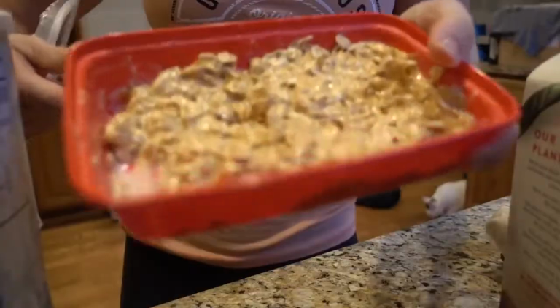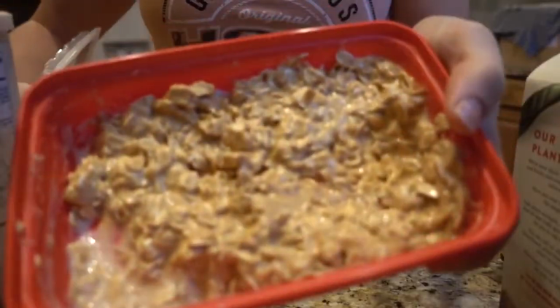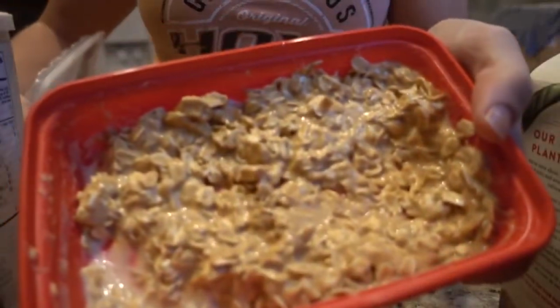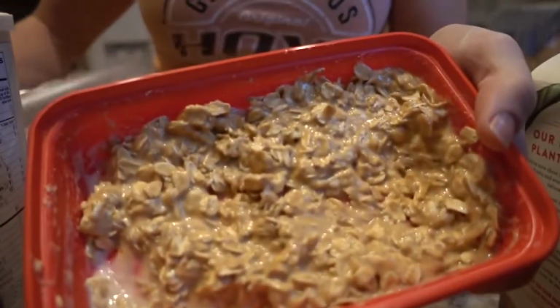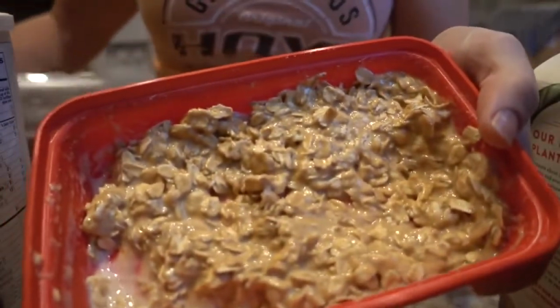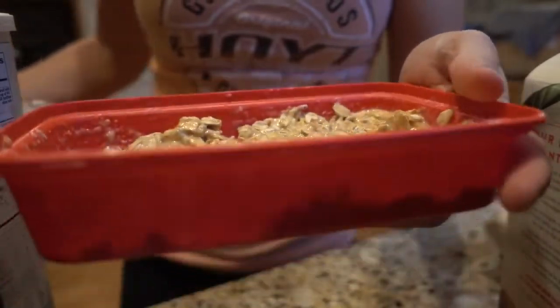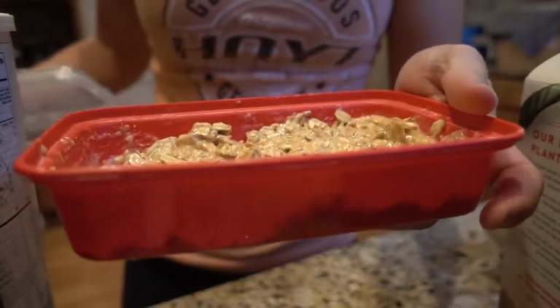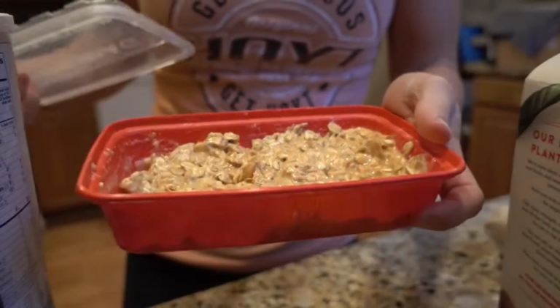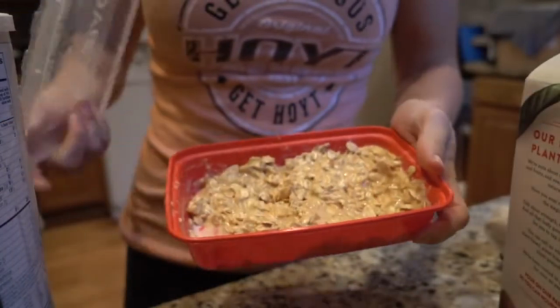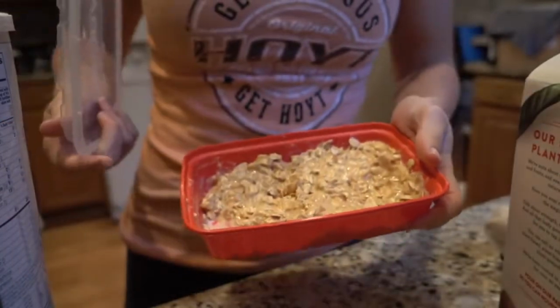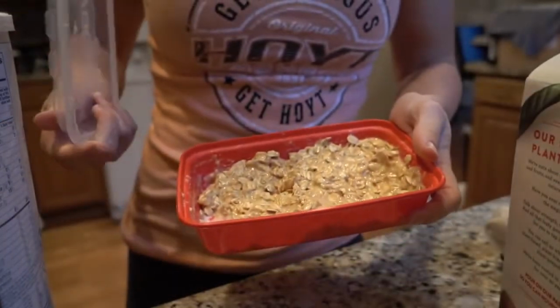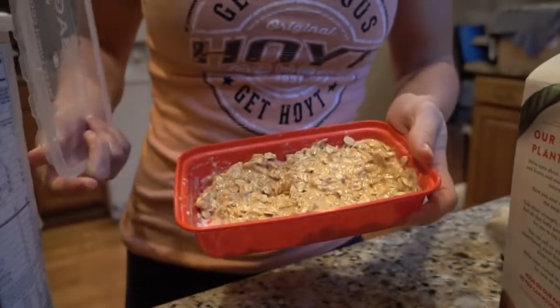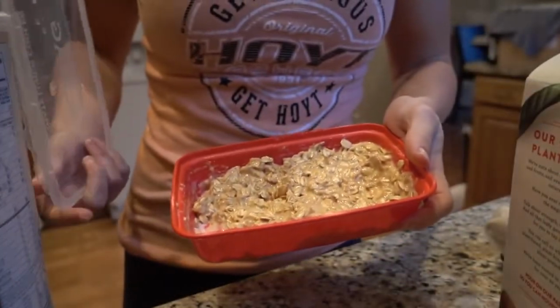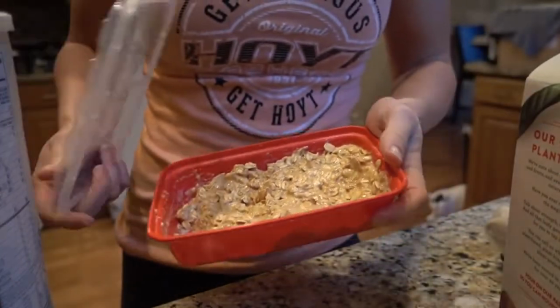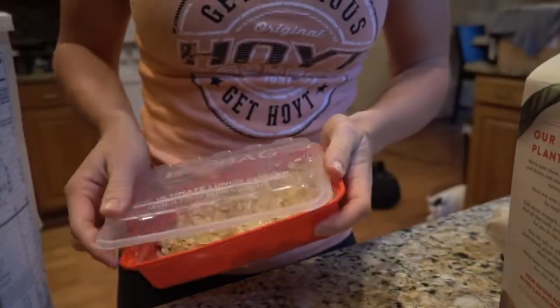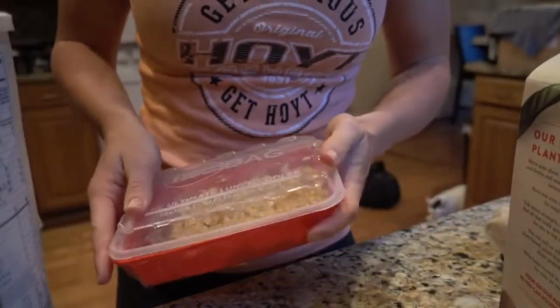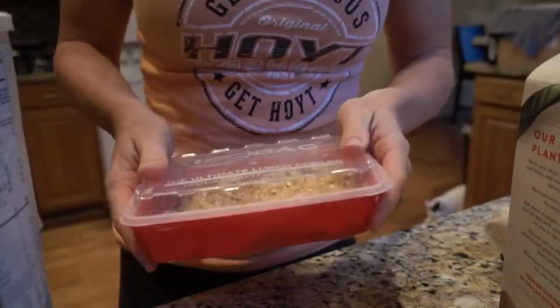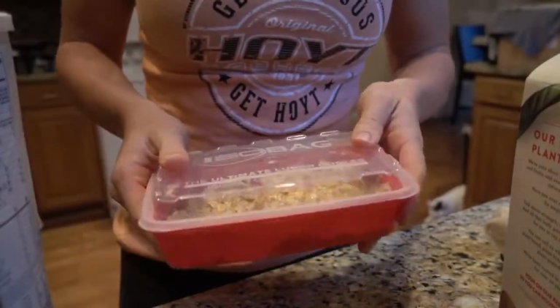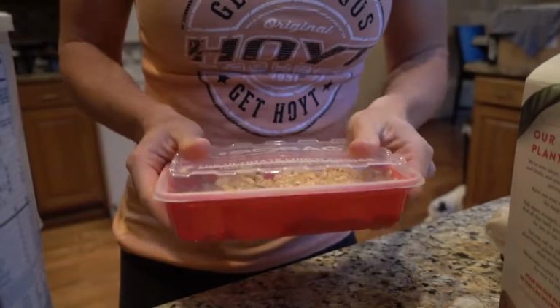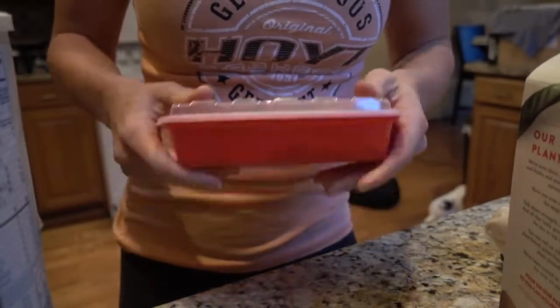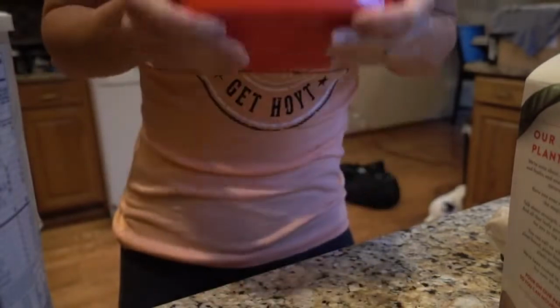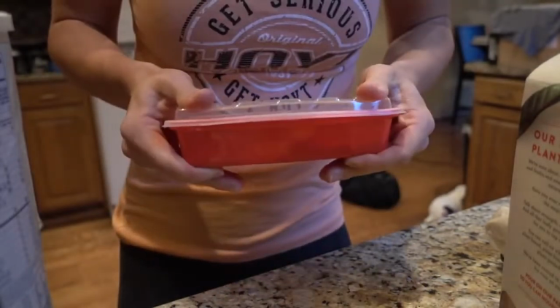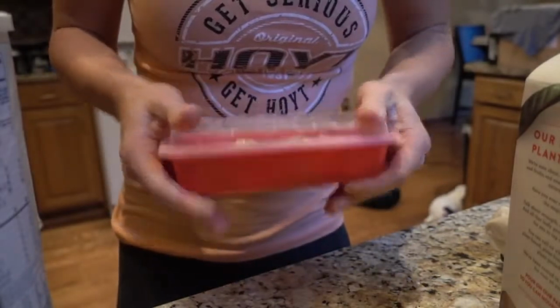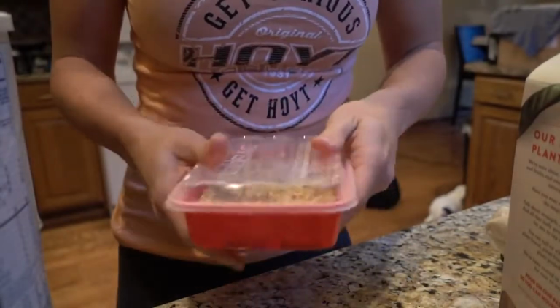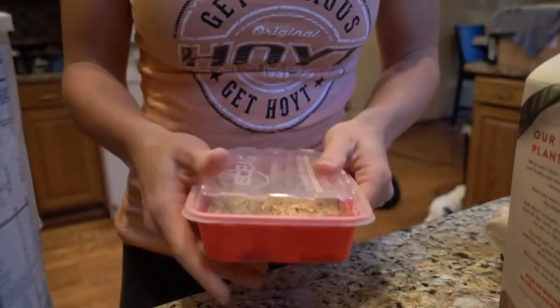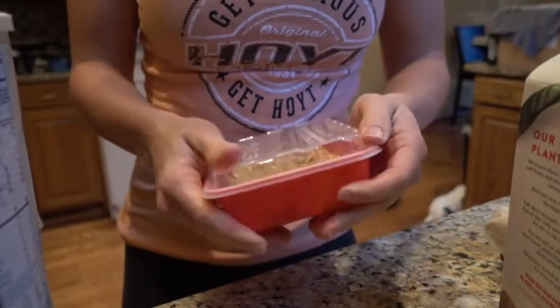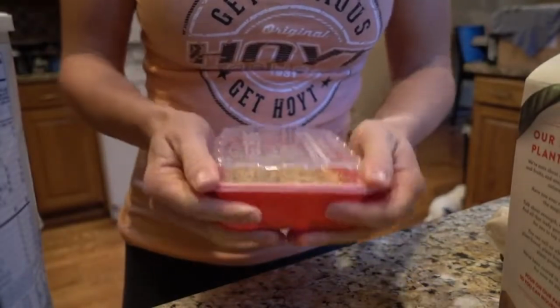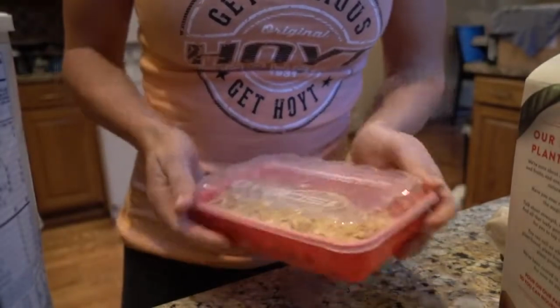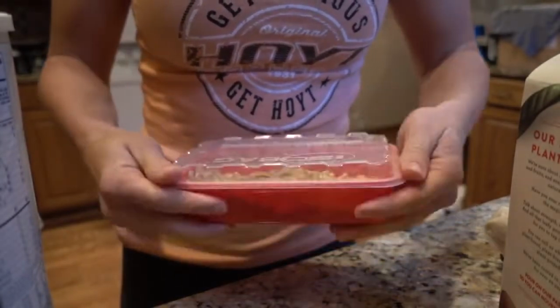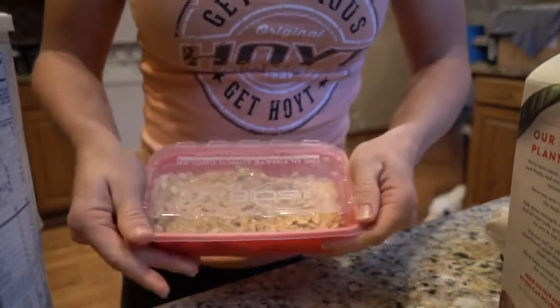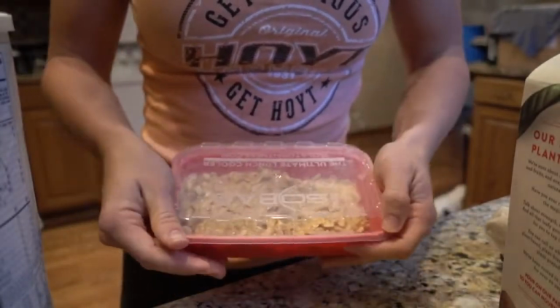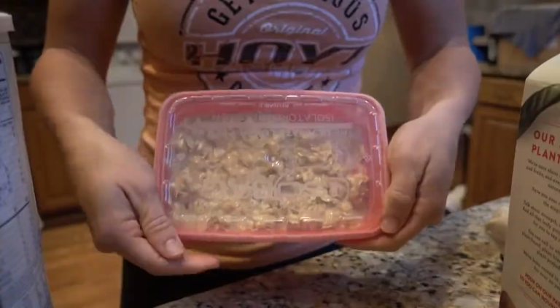This will be the consistency — I know it looks kind of weird, but it actually tastes really, really good. It tastes like a soft, cold, no-bake cookie. Definitely try this one. Very simple, very easy. Throw it in the fridge until the morning.